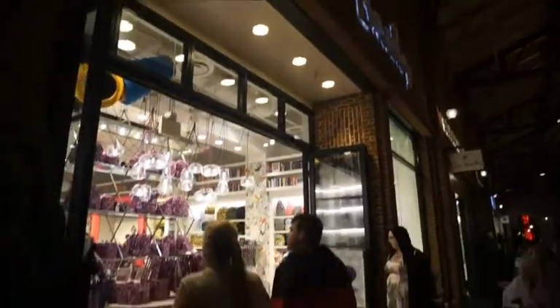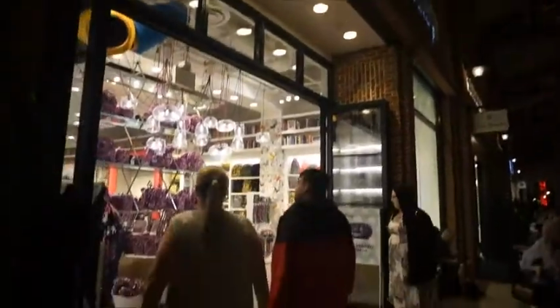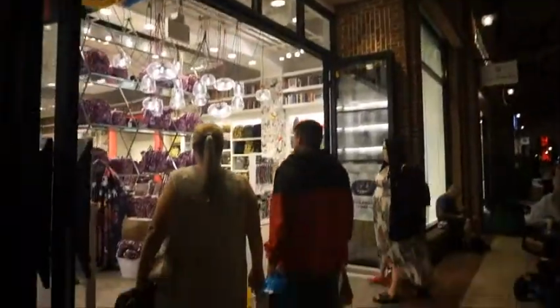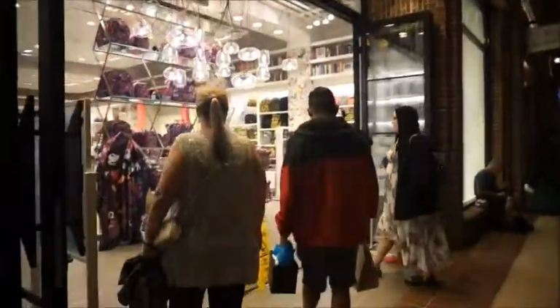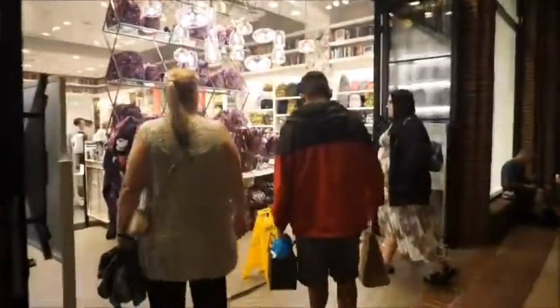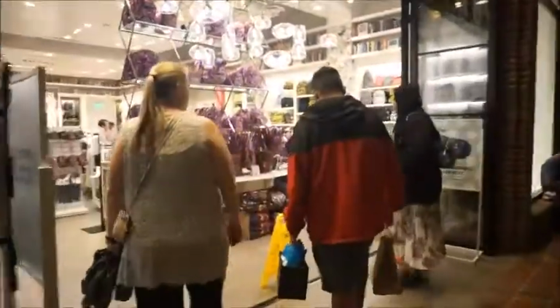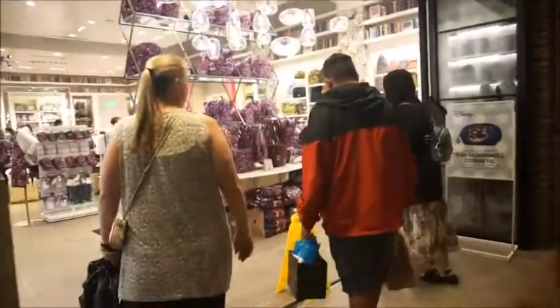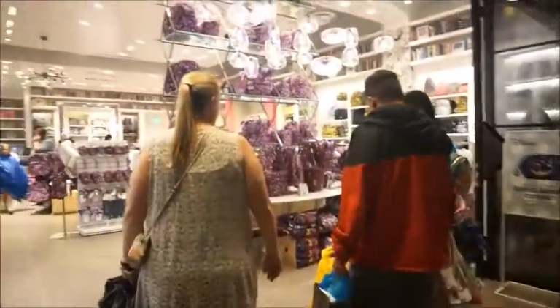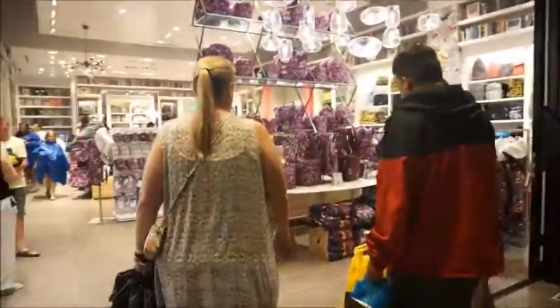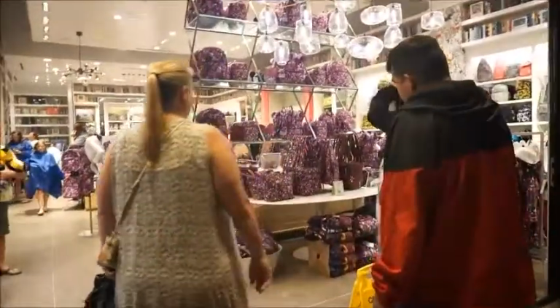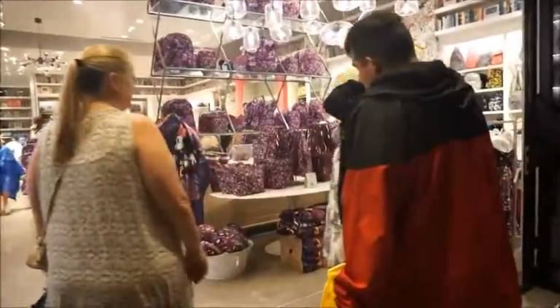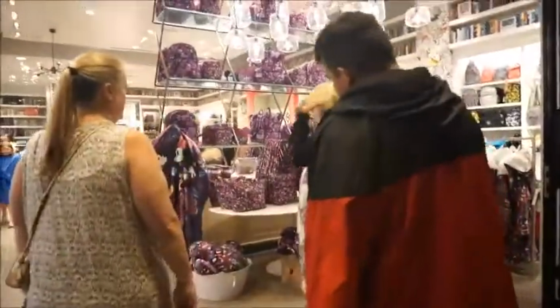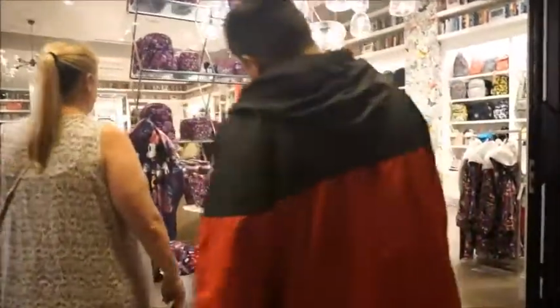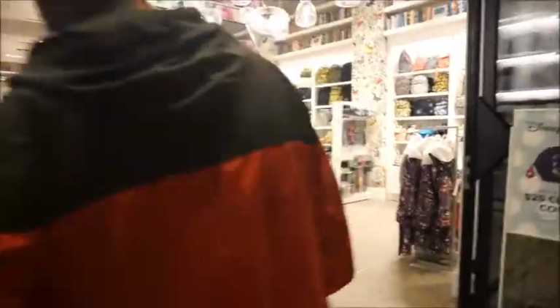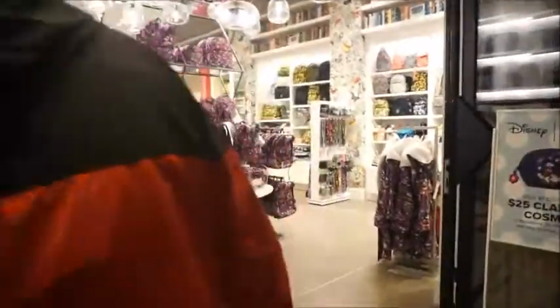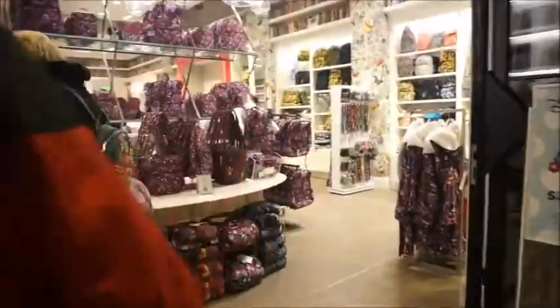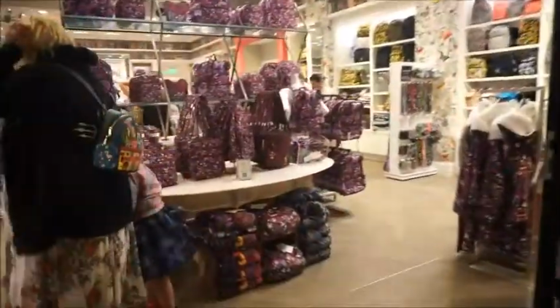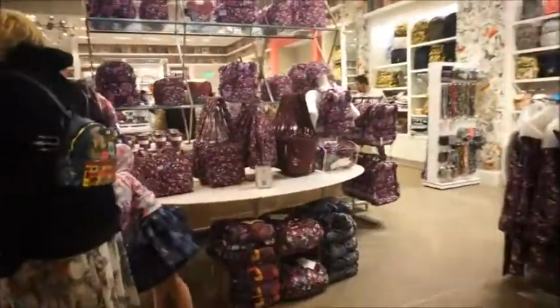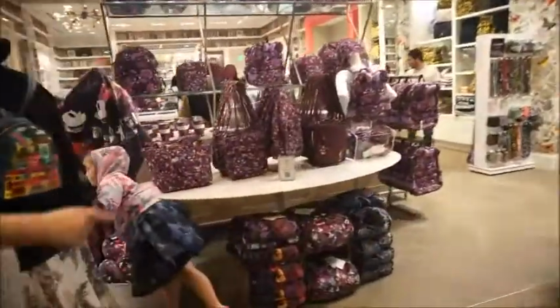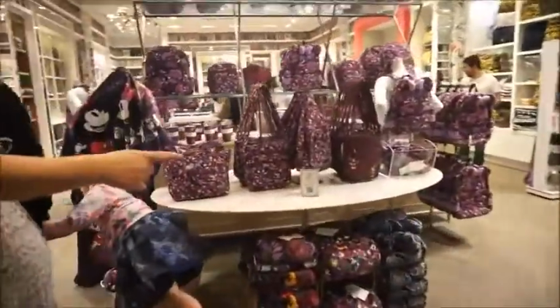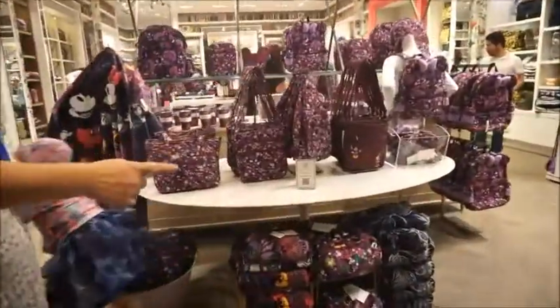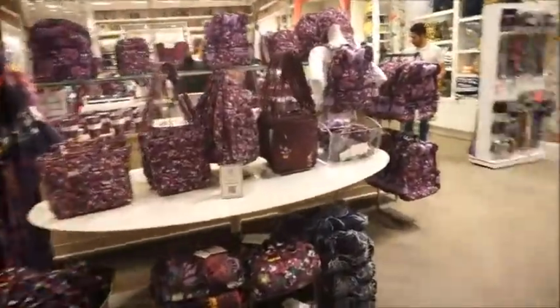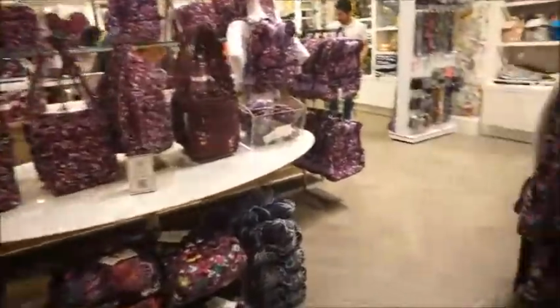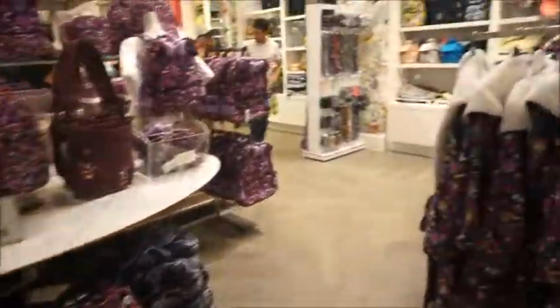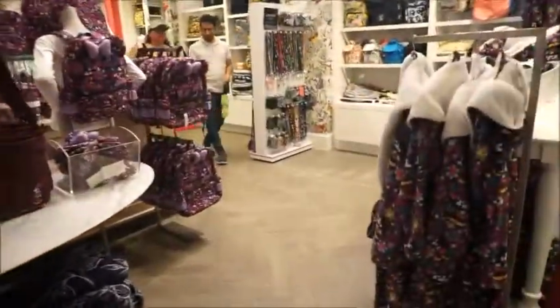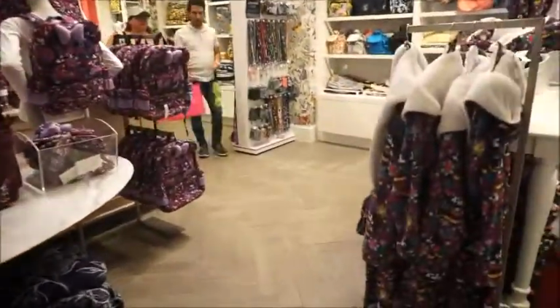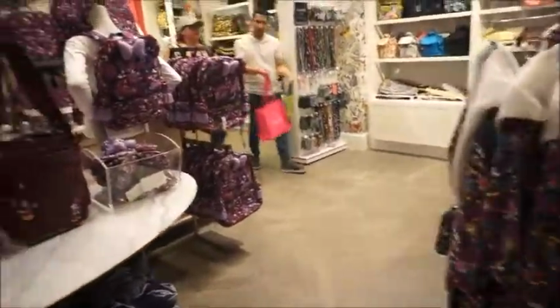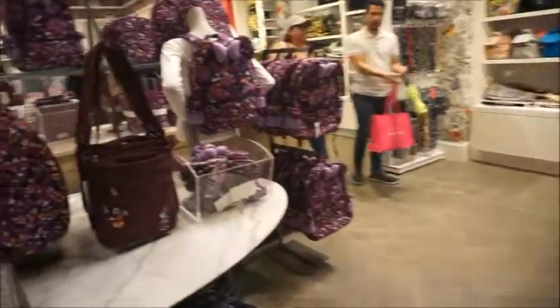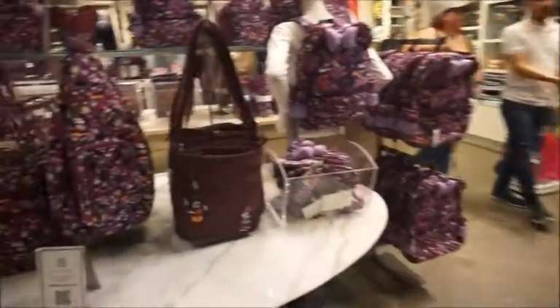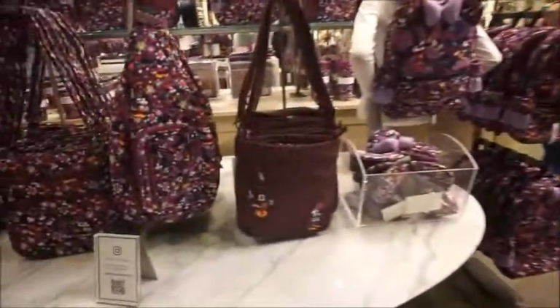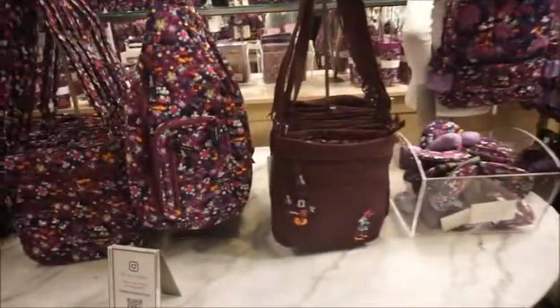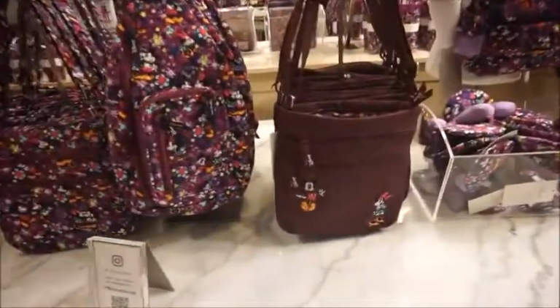We came for the Hispanic treats and this brand new collection. I'm so excited about it. I absolutely love it. I've been hyping it up to mom.